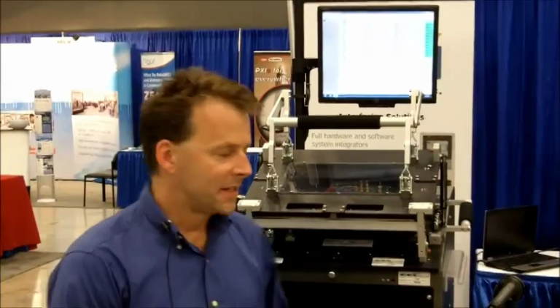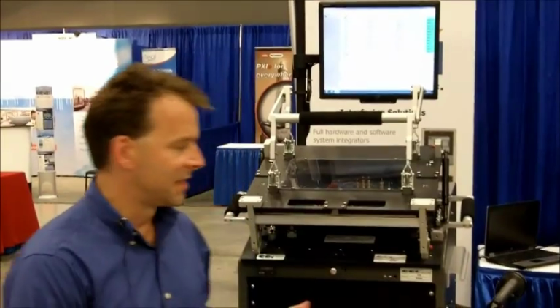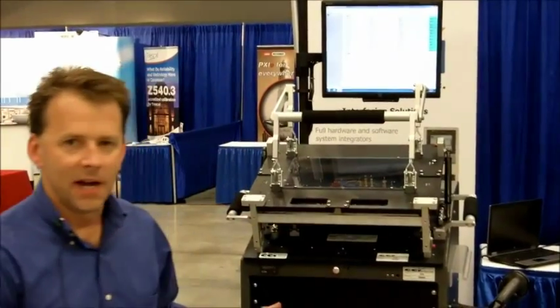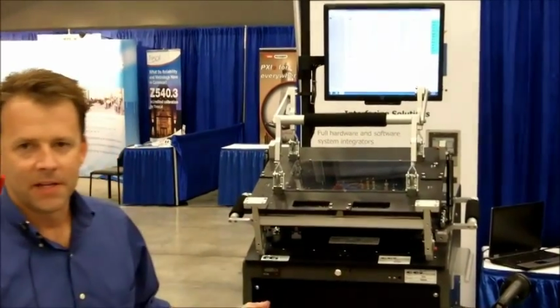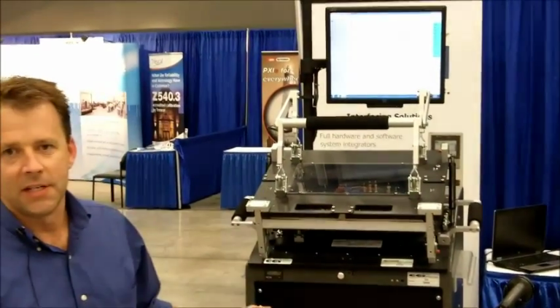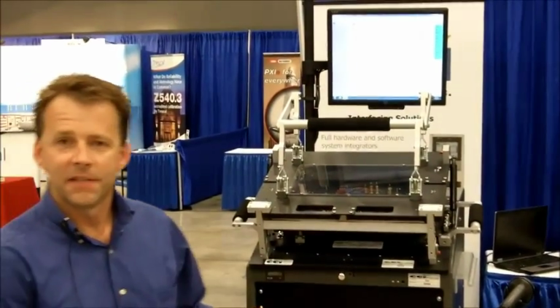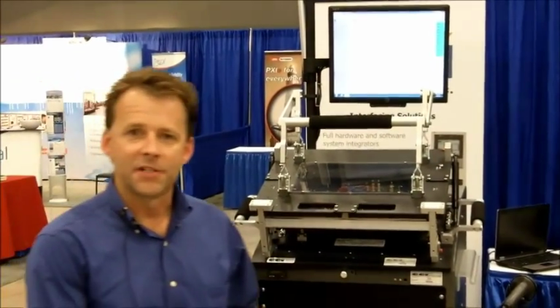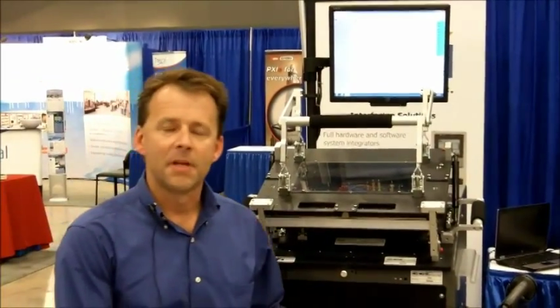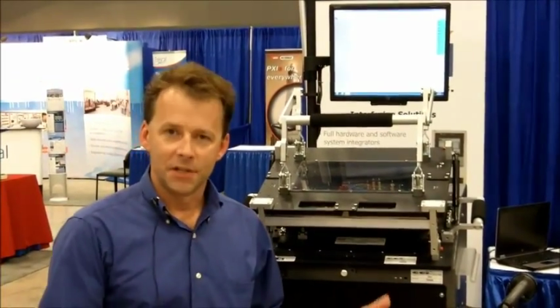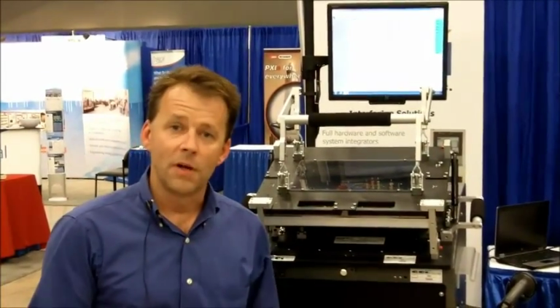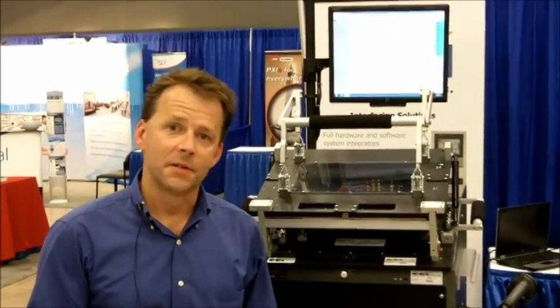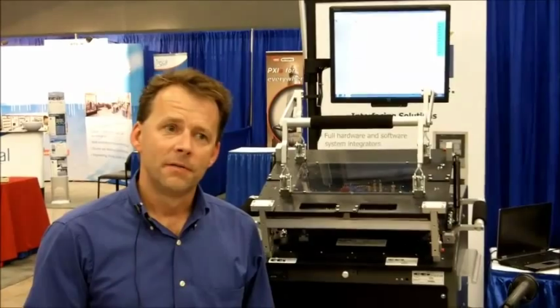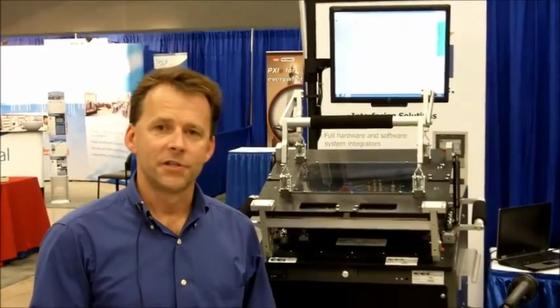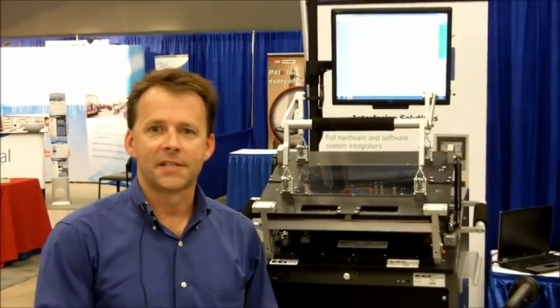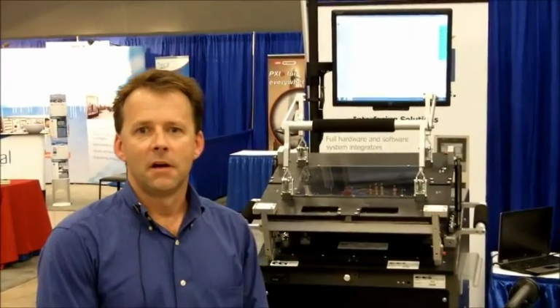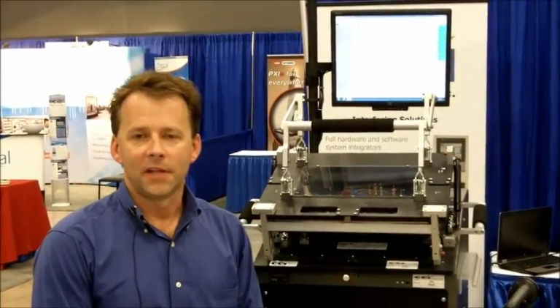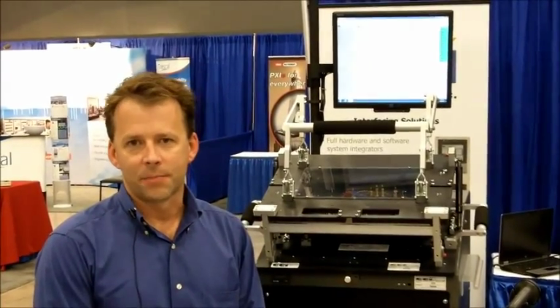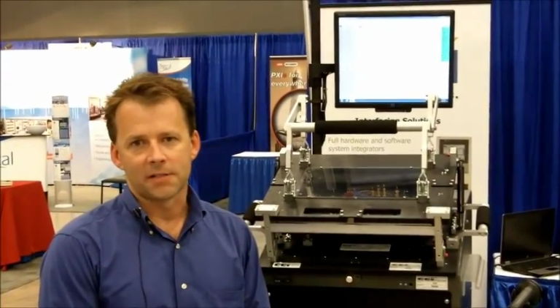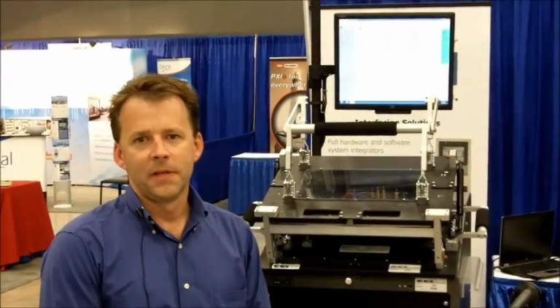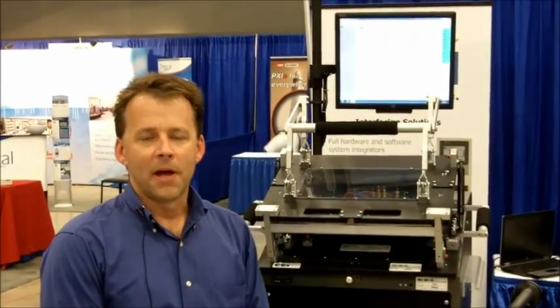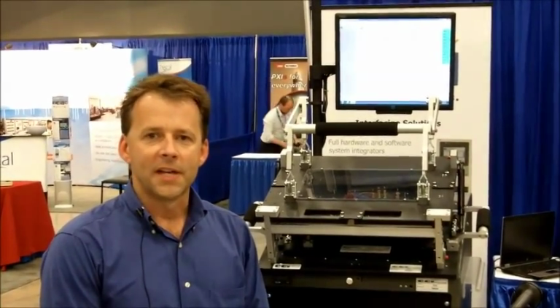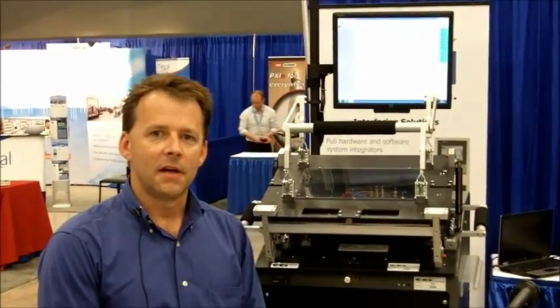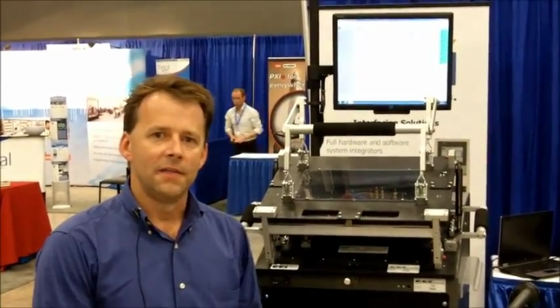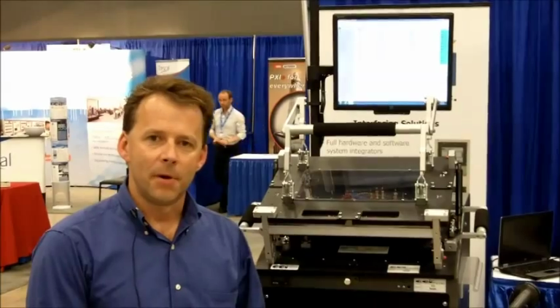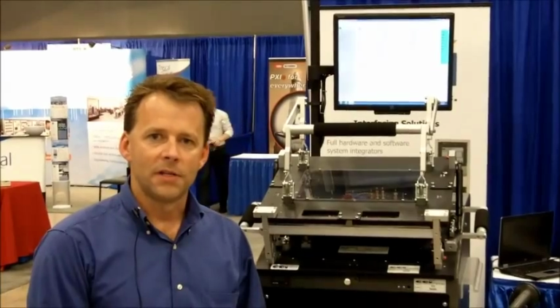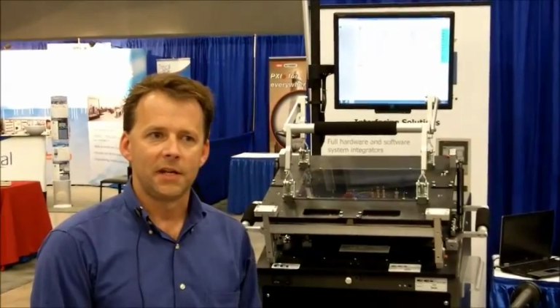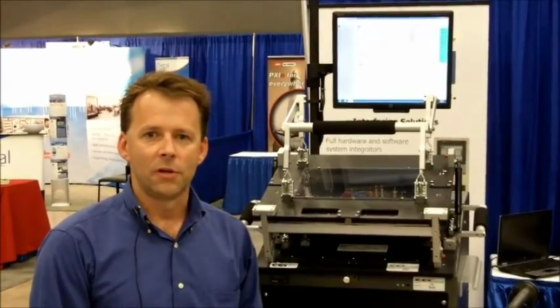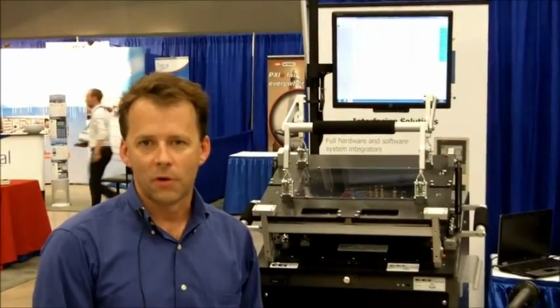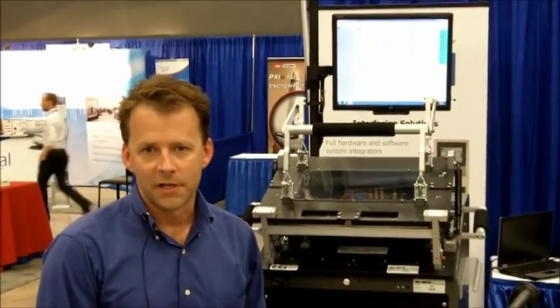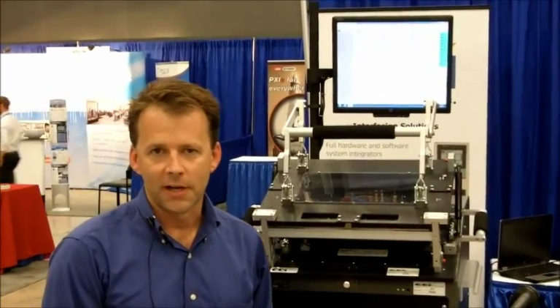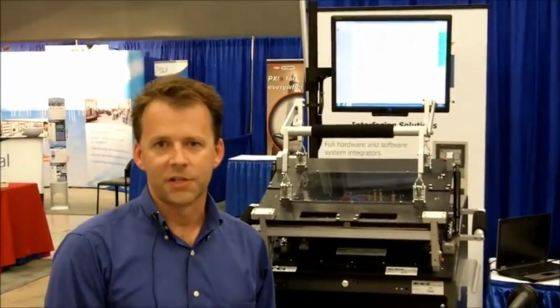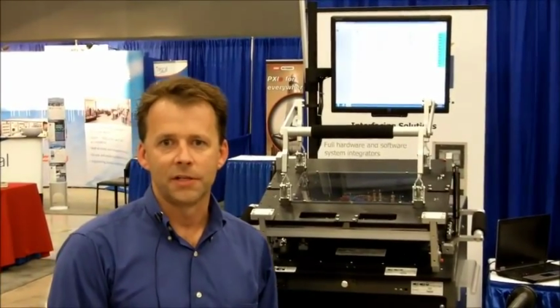This is the 689. As you can see, it fits on a benchtop. It's an all-in-one system for functional tests of electronics products. The product we're testing in this demo is a controller for industrial air conditioning units.